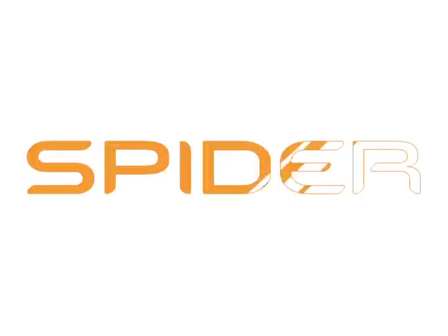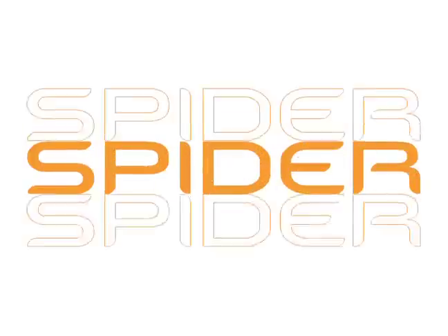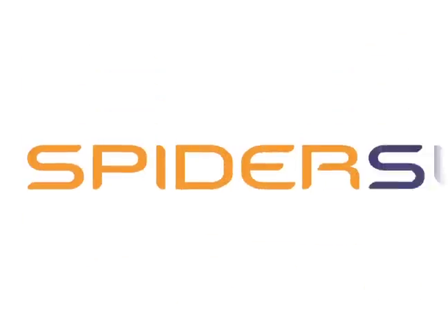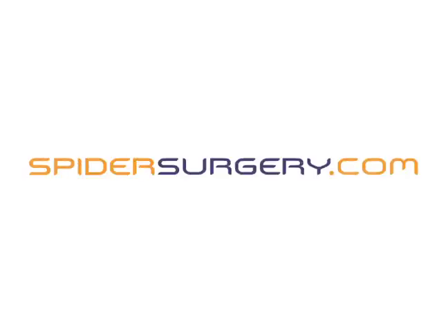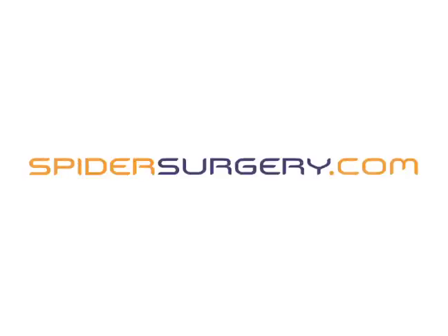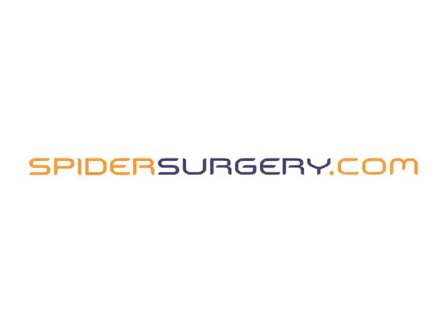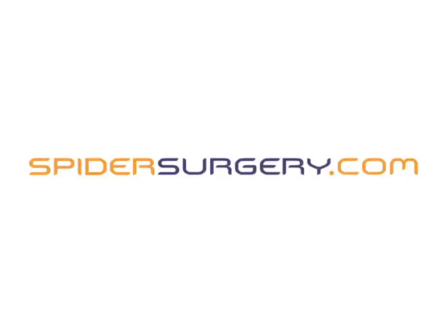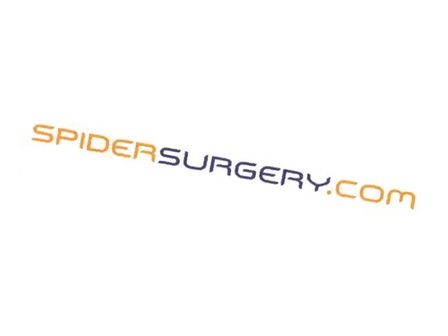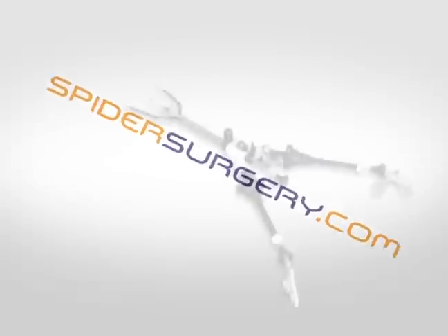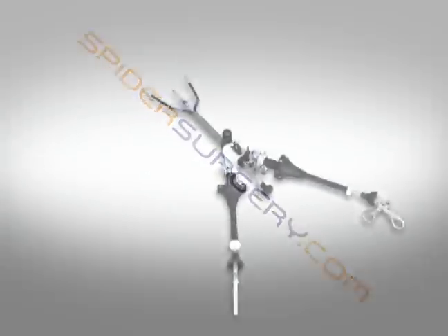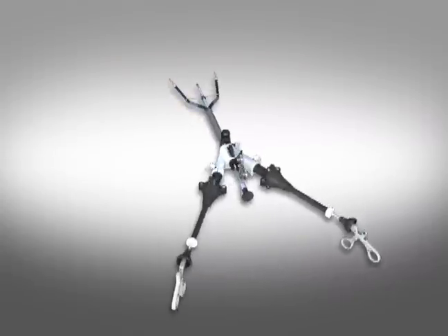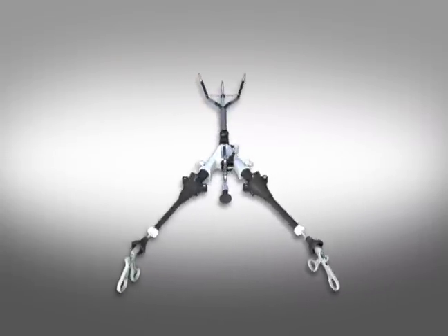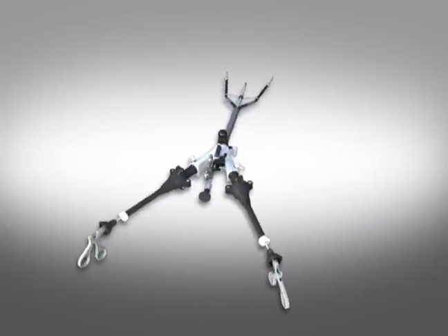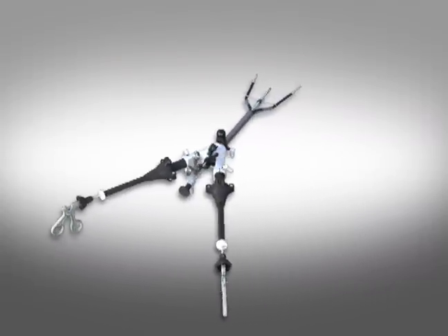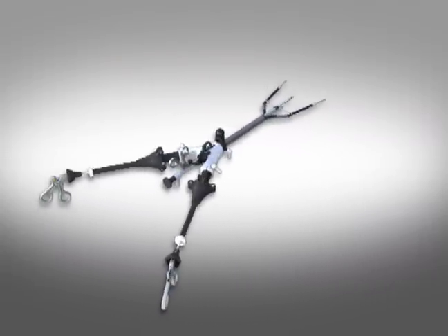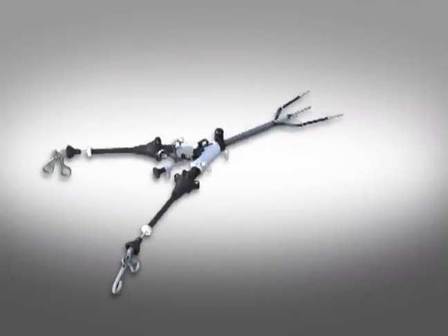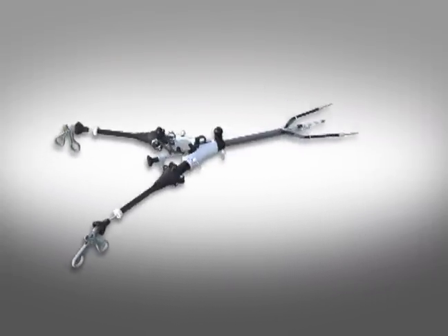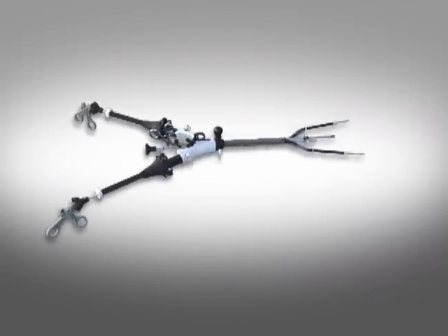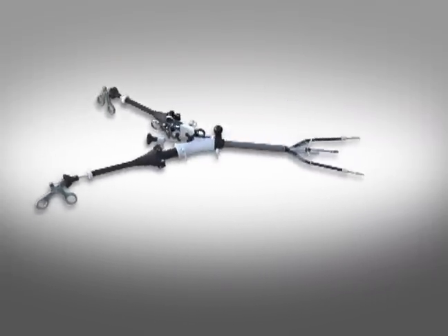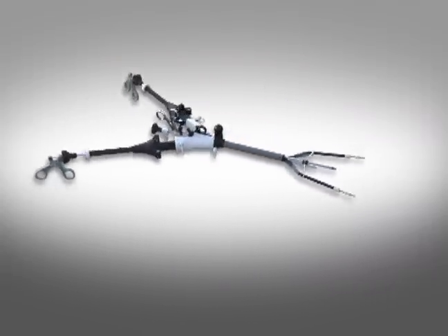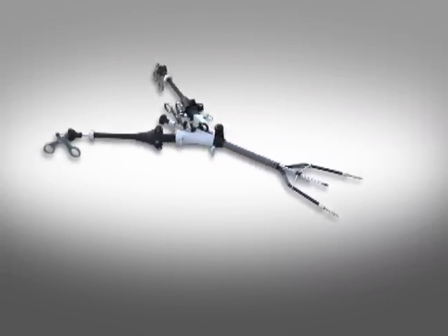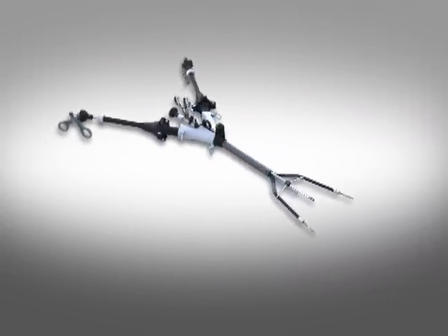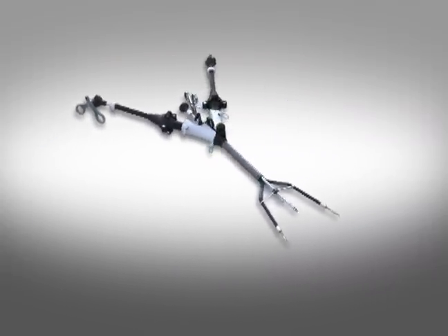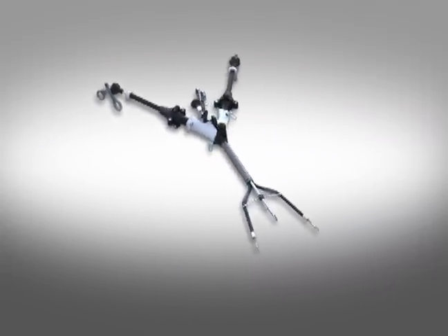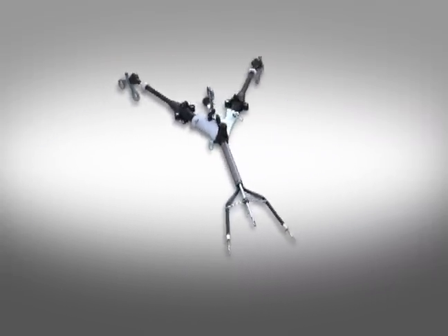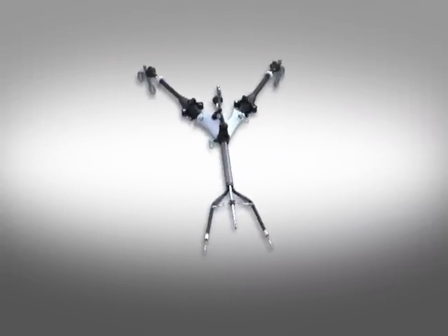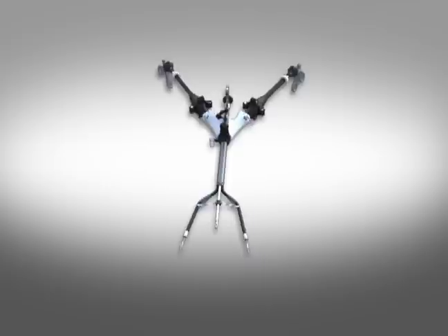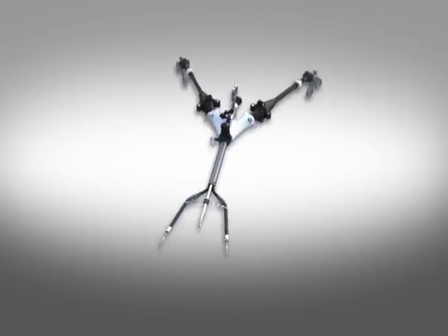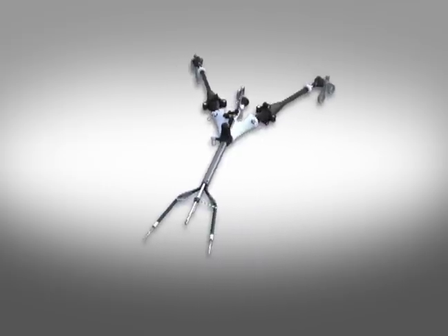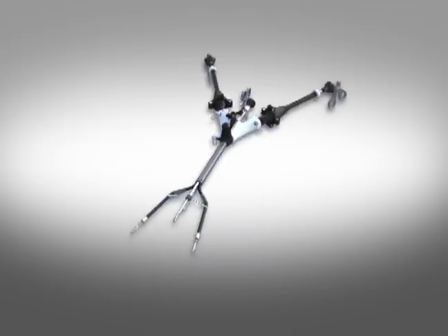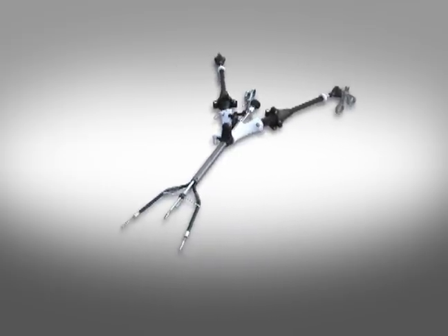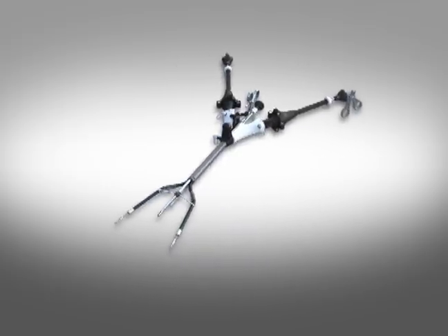Introducing the SPIDER Surgical System from Transenterics, the revolutionary surgical system that promises improved ease of use, differentiated surgical dexterity, and true instrument triangulation.